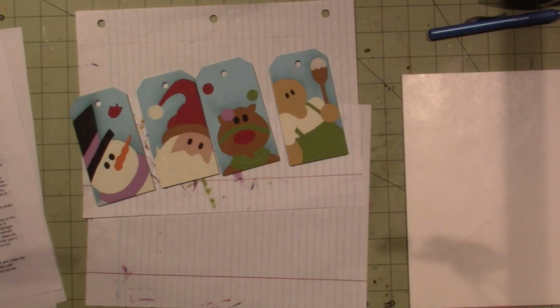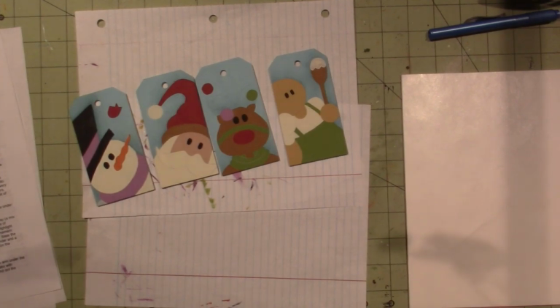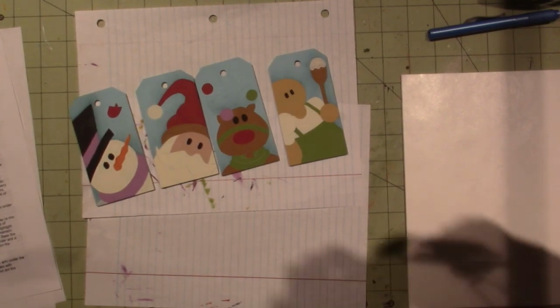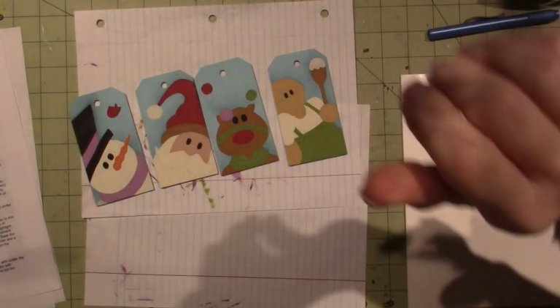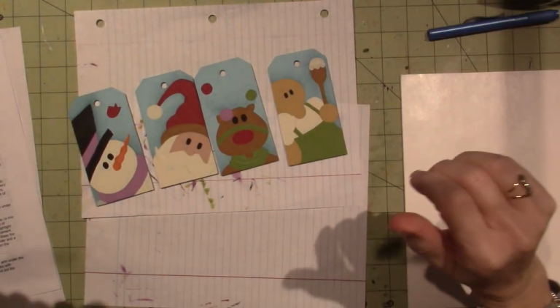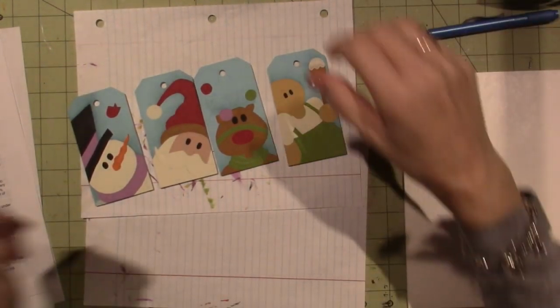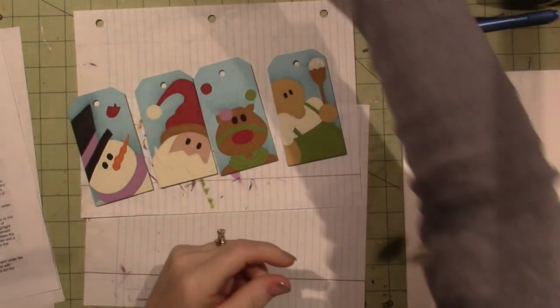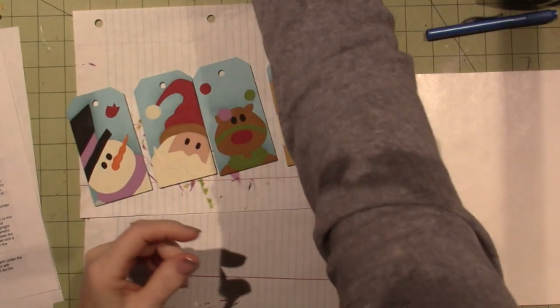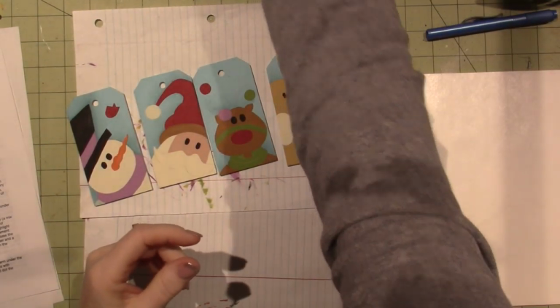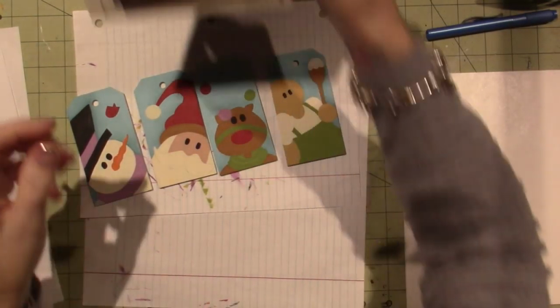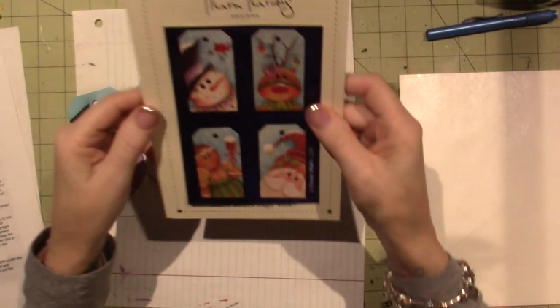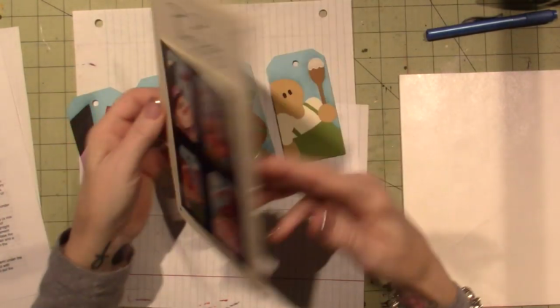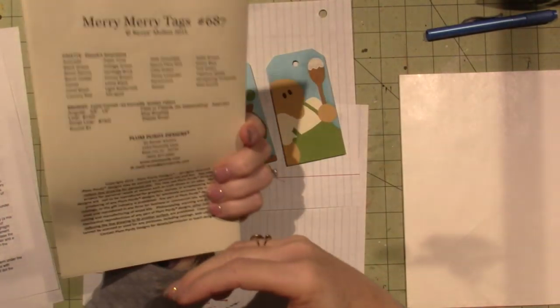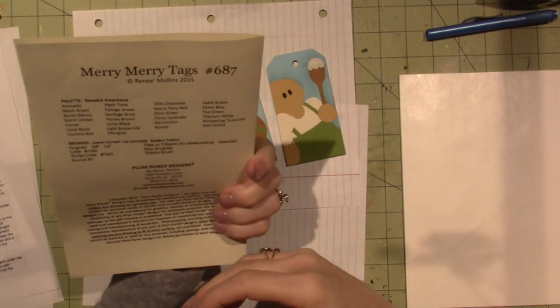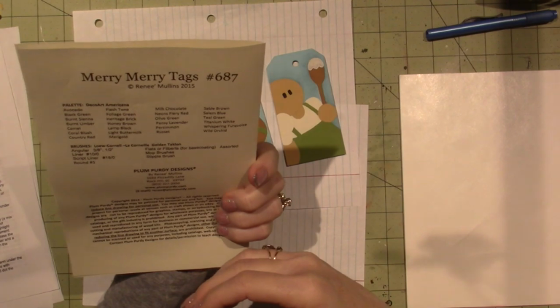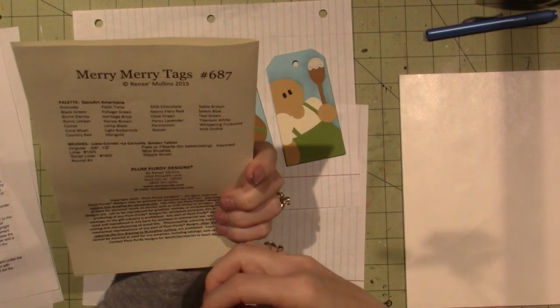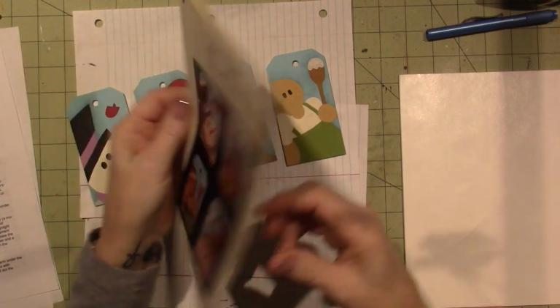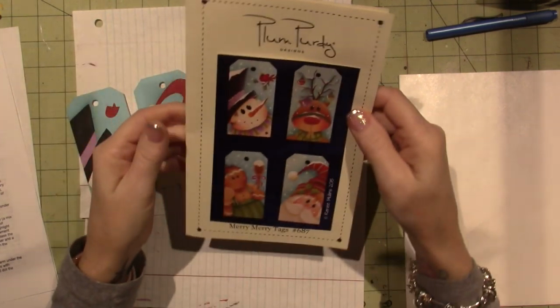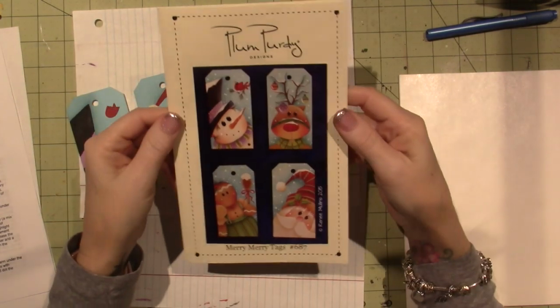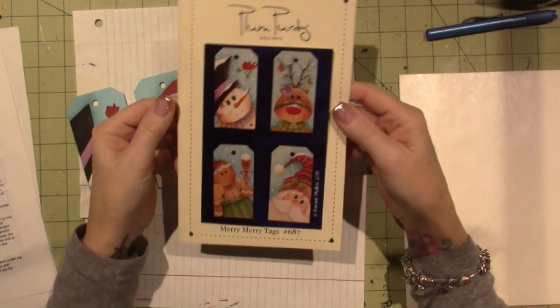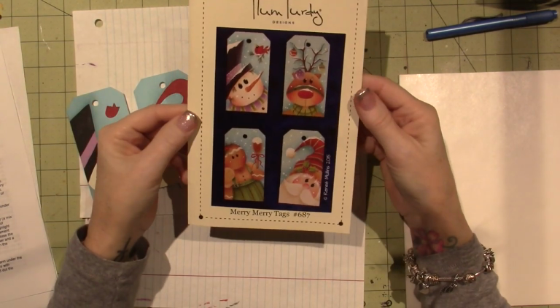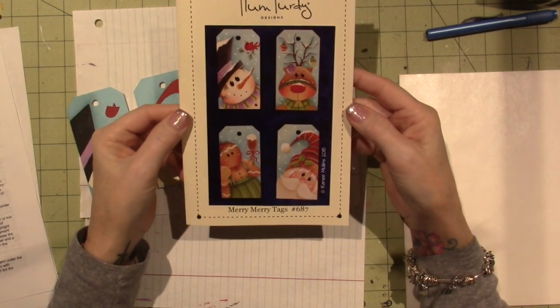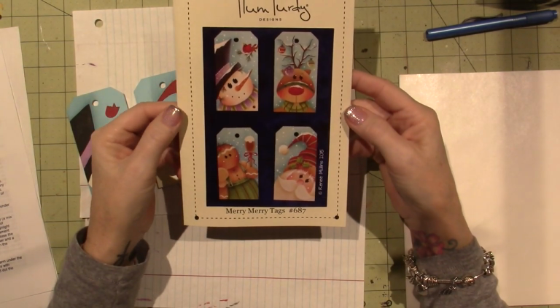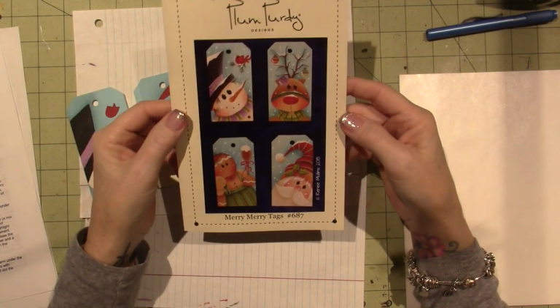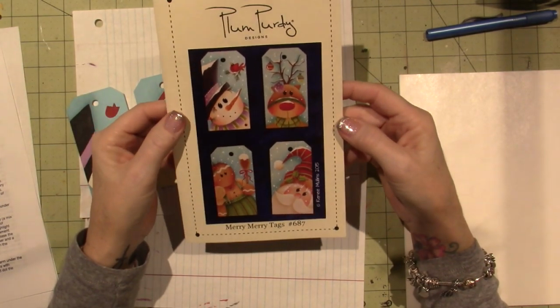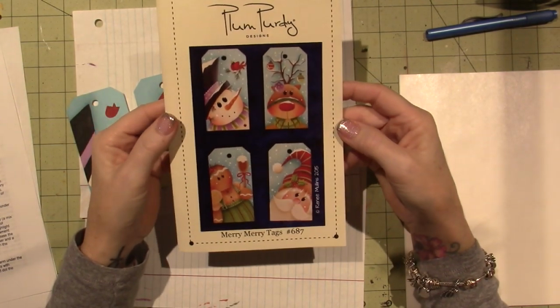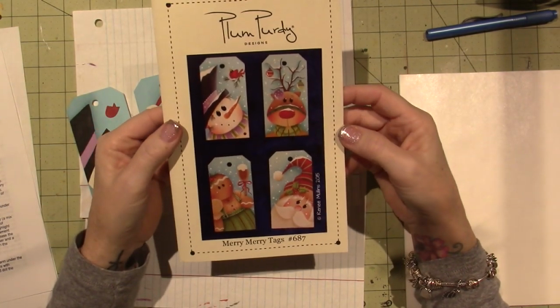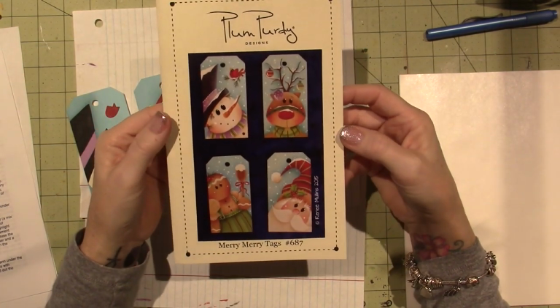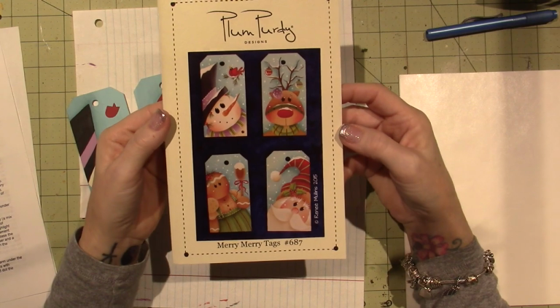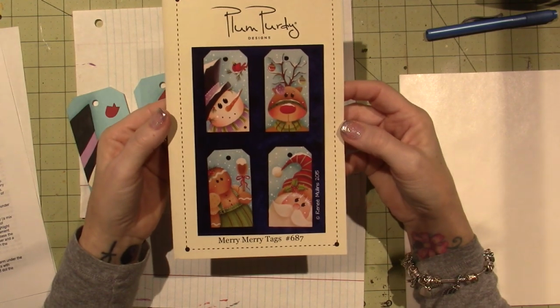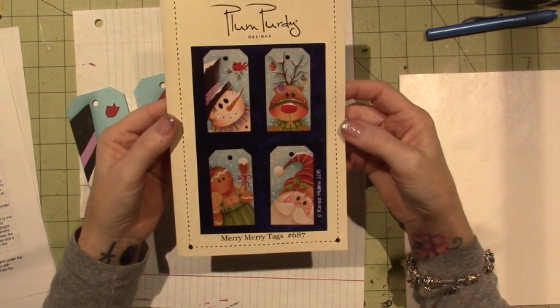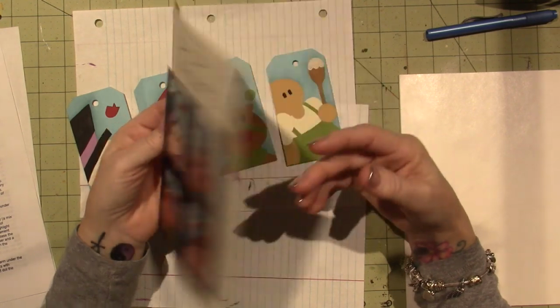Hello, it's Sarah, and I'm painting again, you guys. Merry Merry Tags — it's a Plum Party design, number 687.